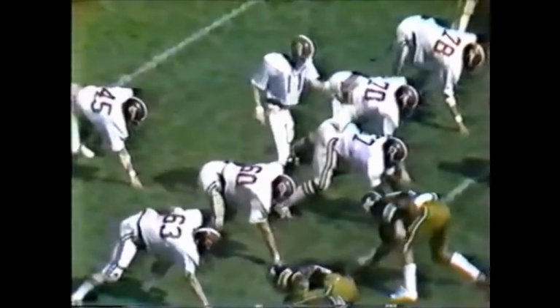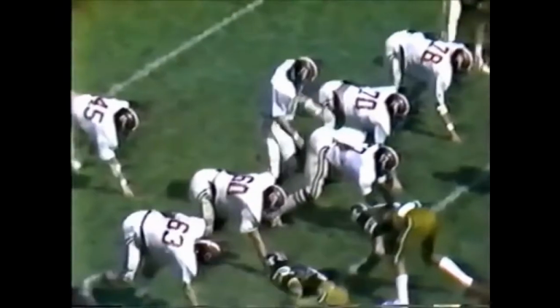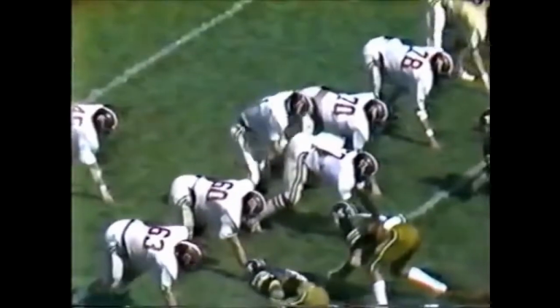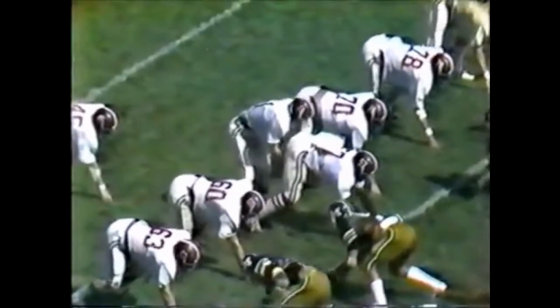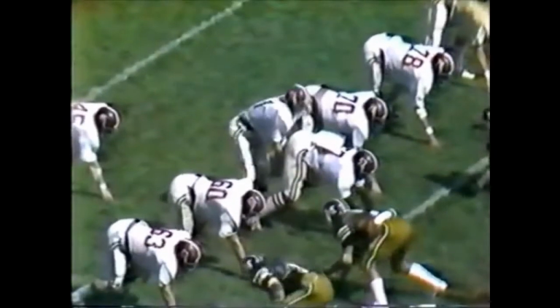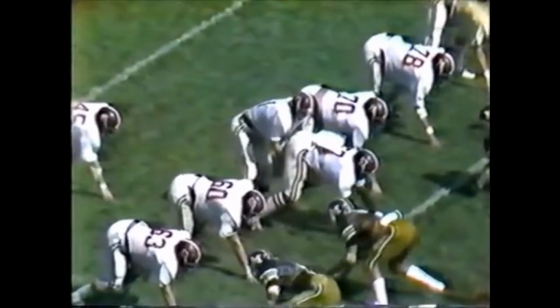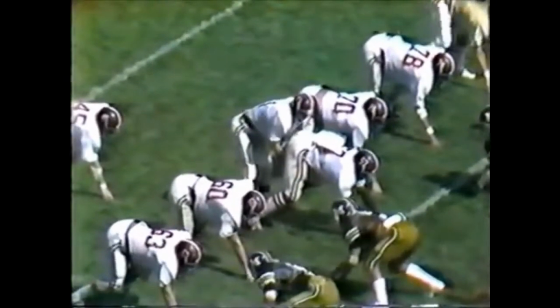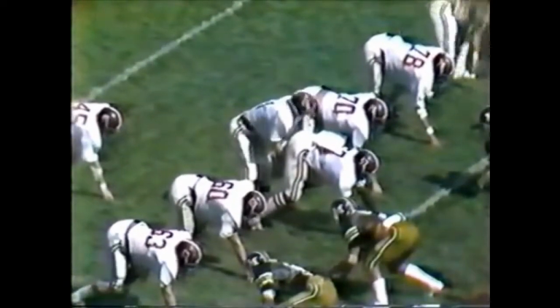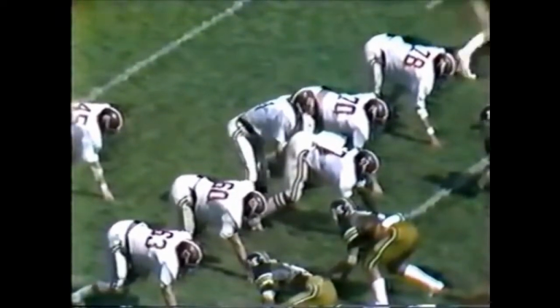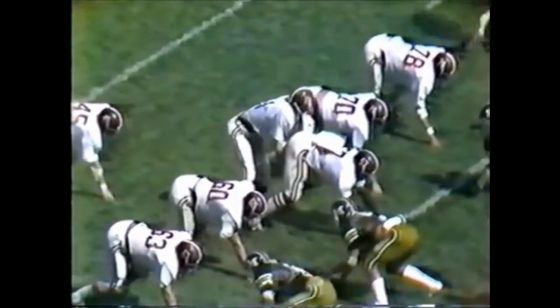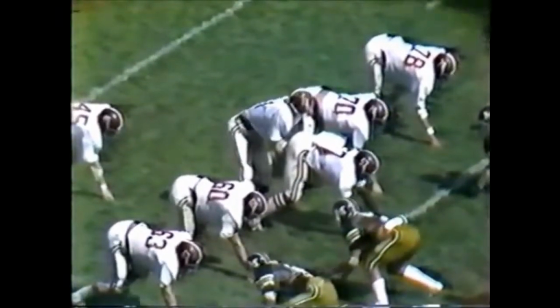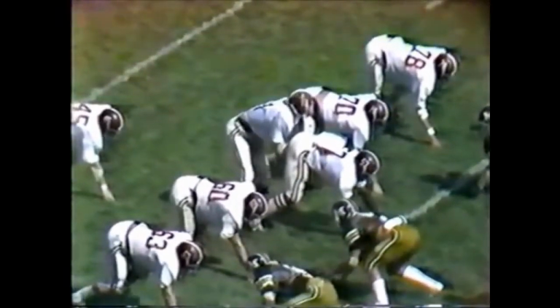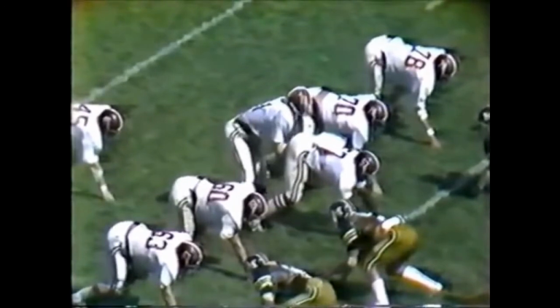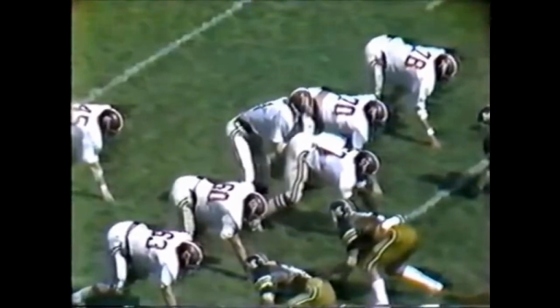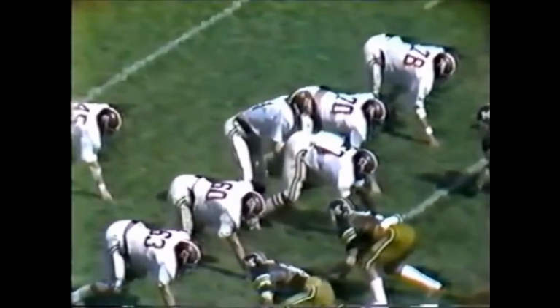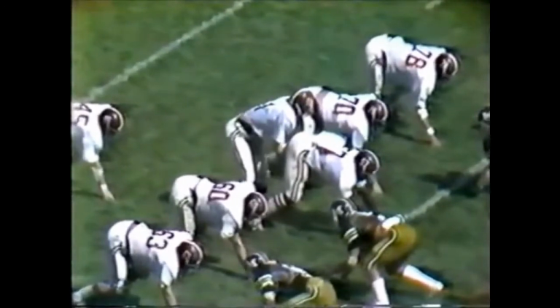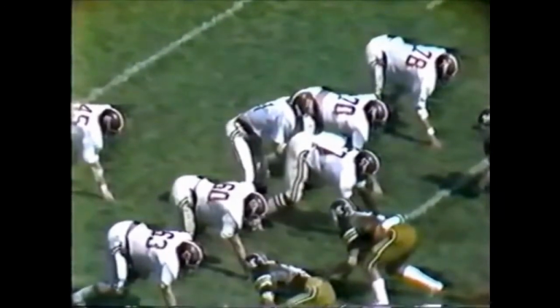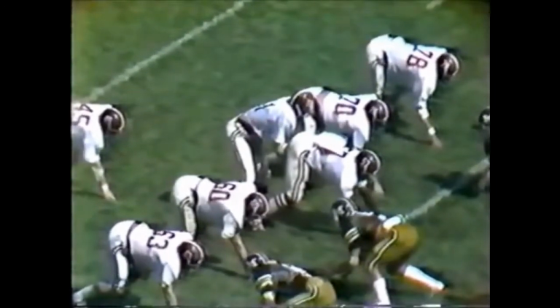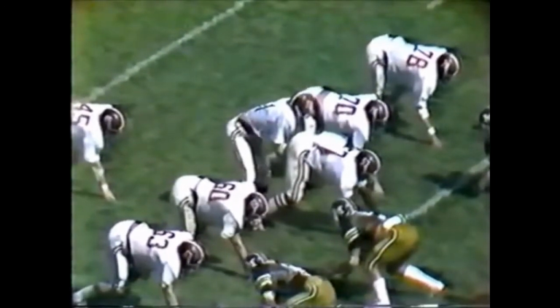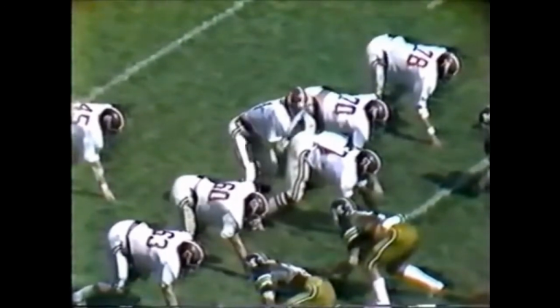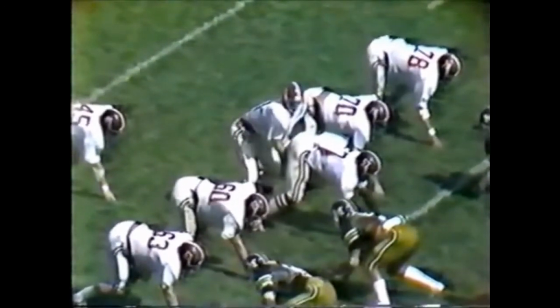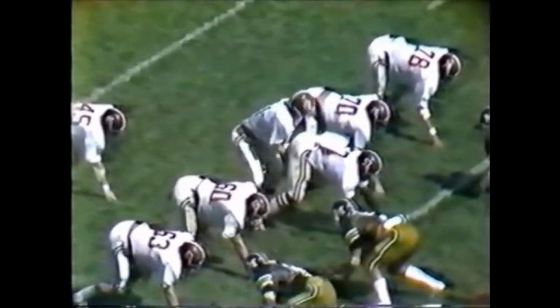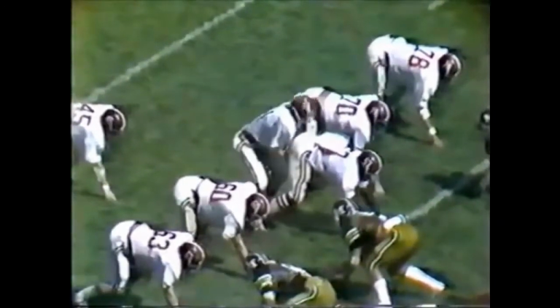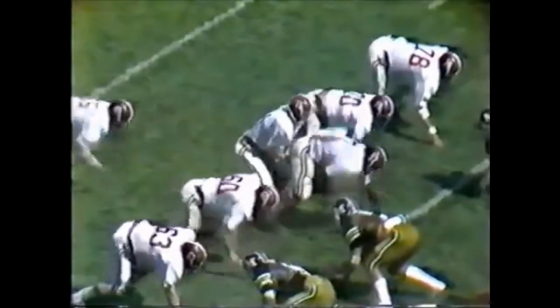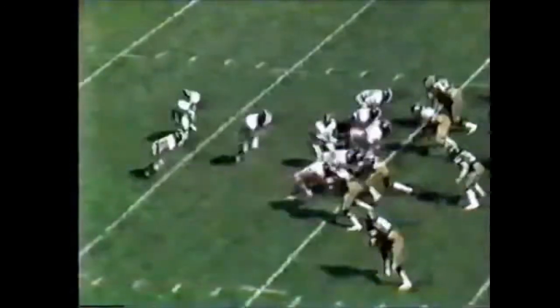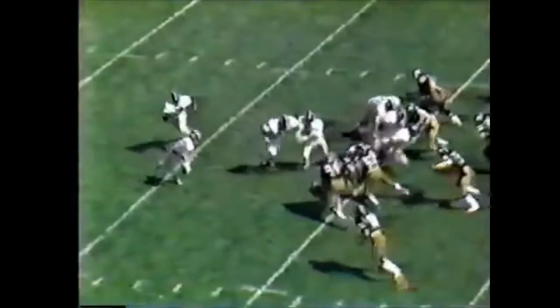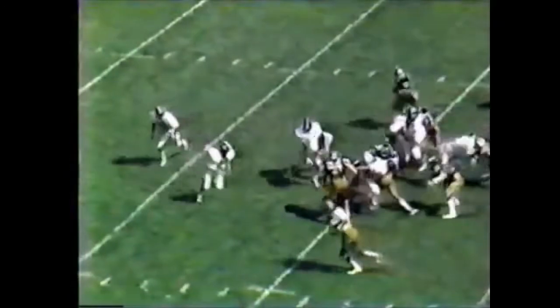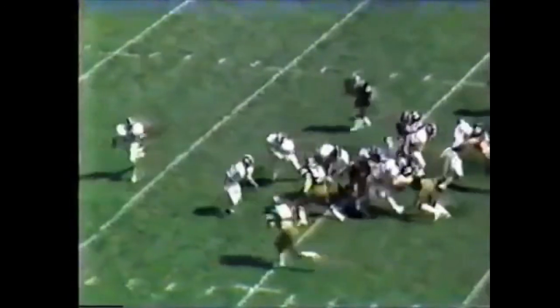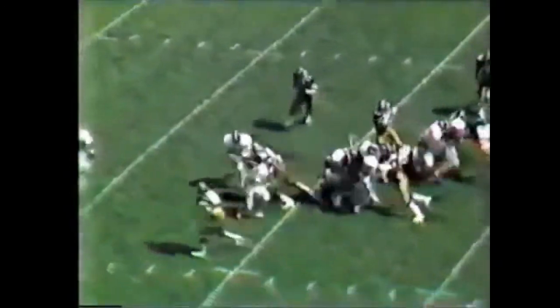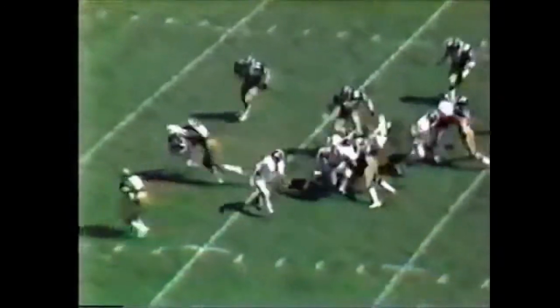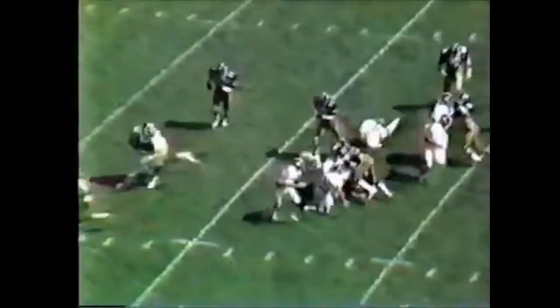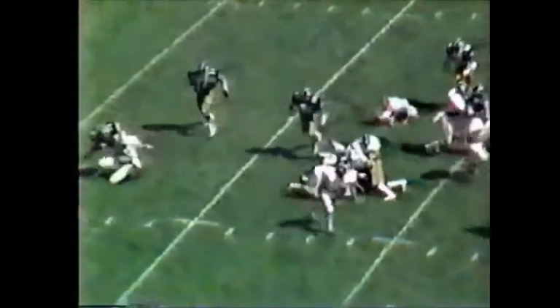Alabama offensively is the same with Rutledge at quarterback and Nathan, Whitman, and Ogilvy as the running backs. They made some defensive adjustments — it looked pretty good.